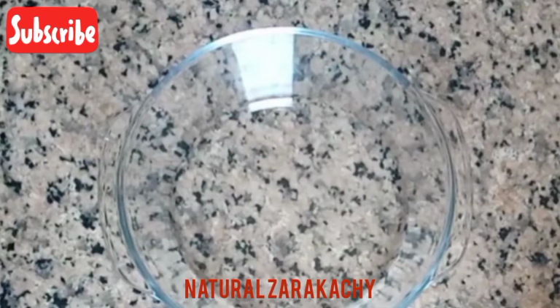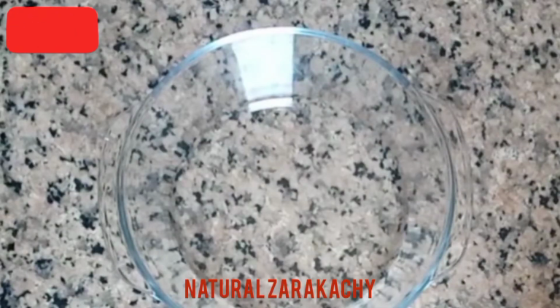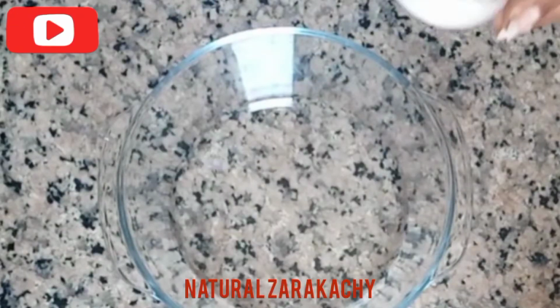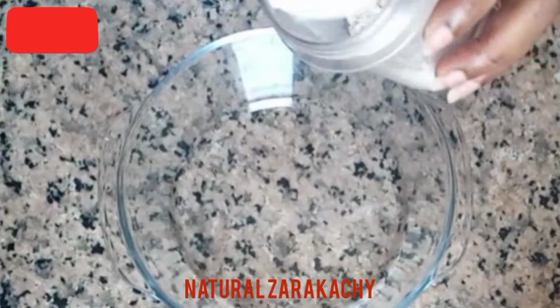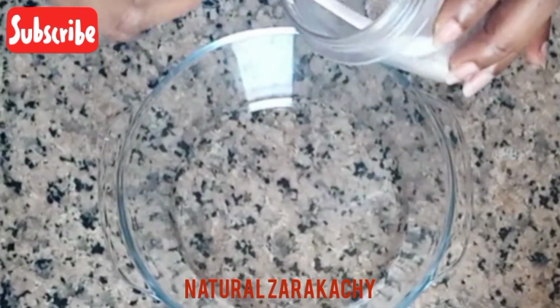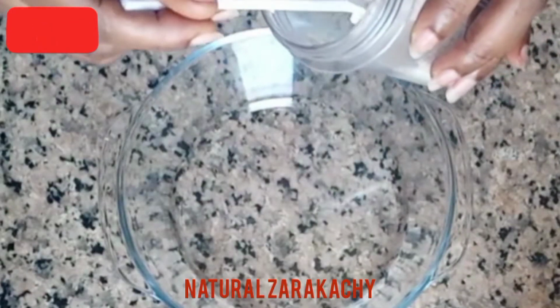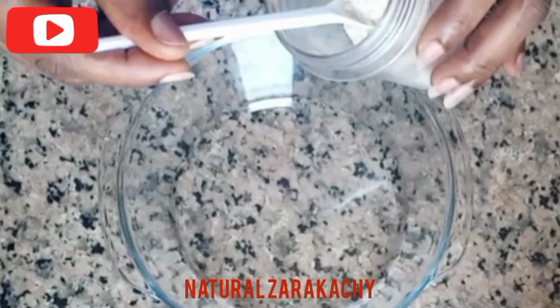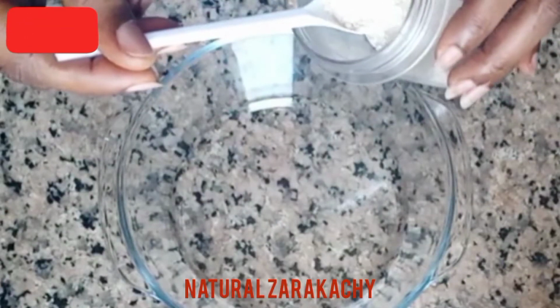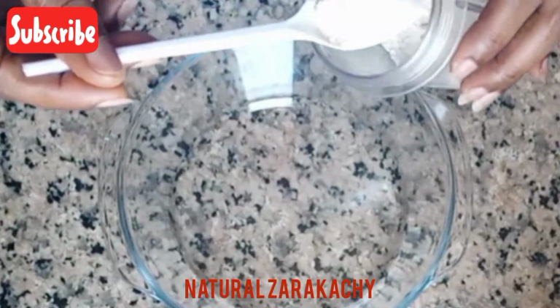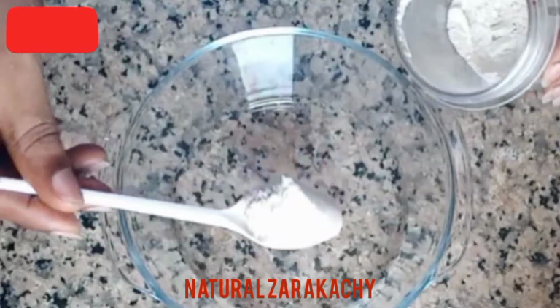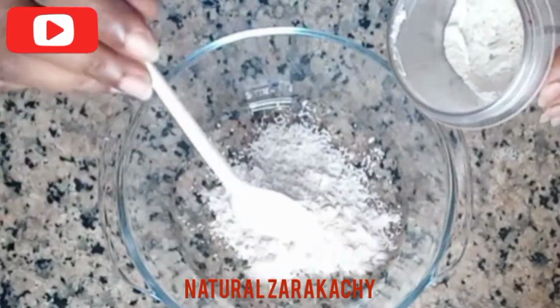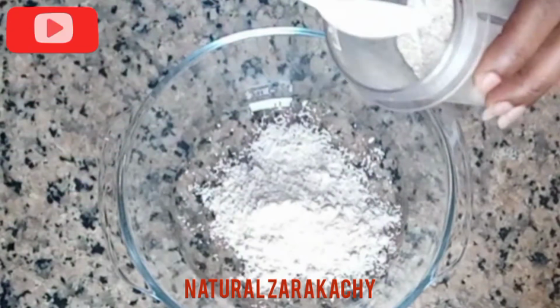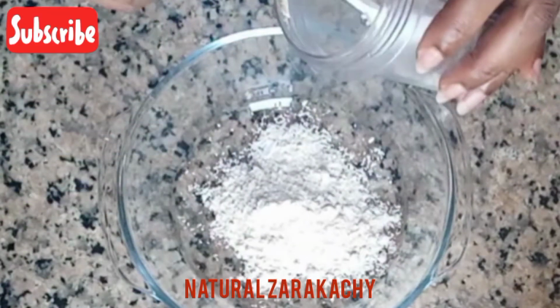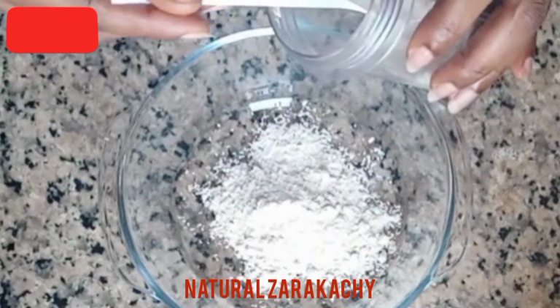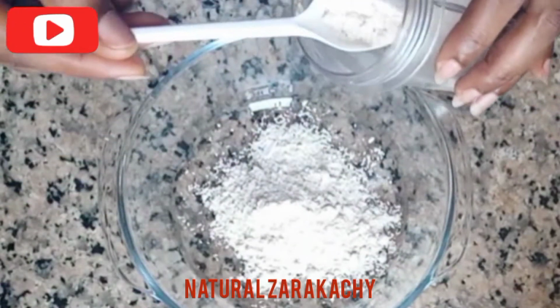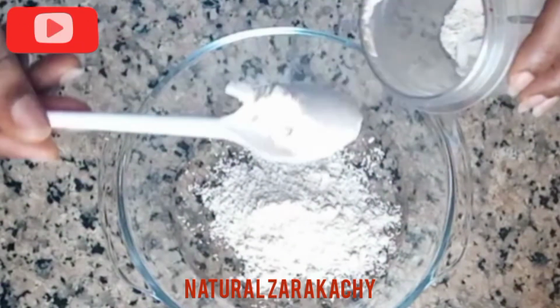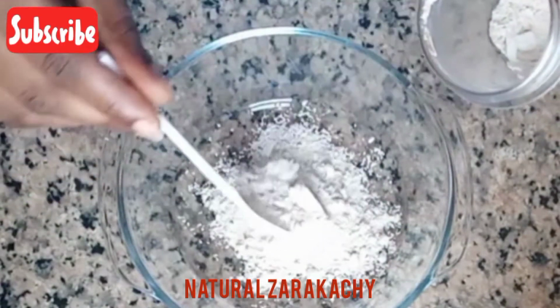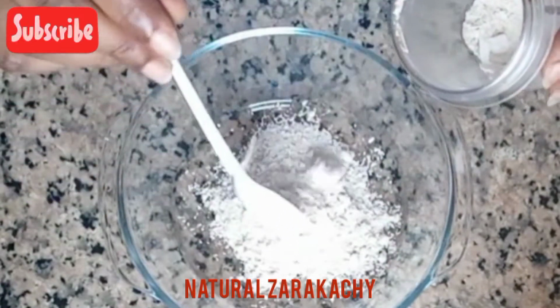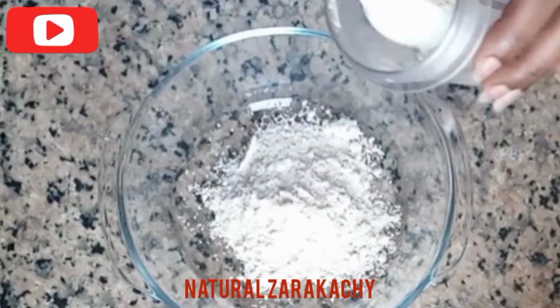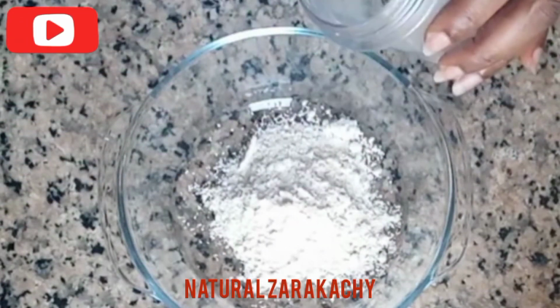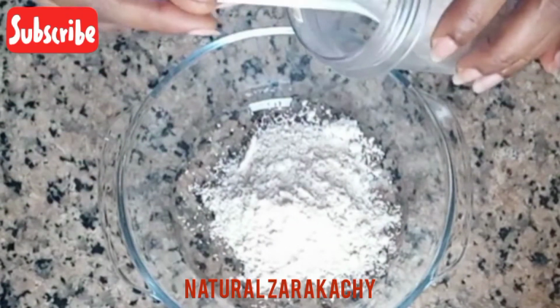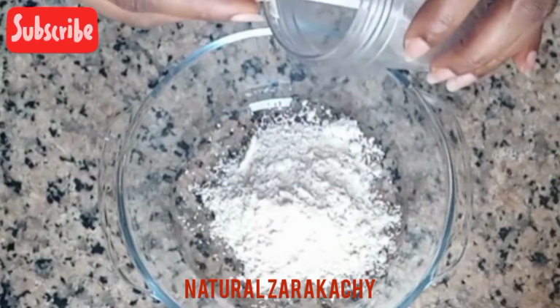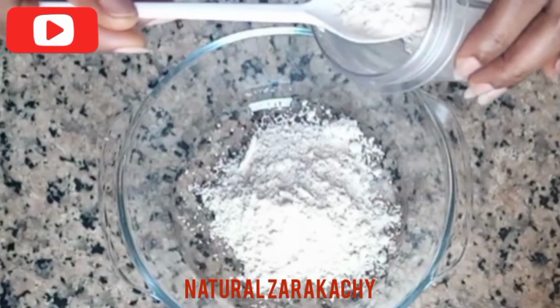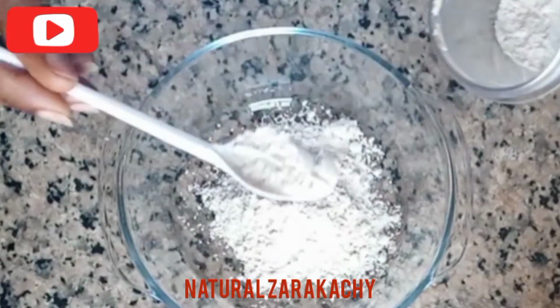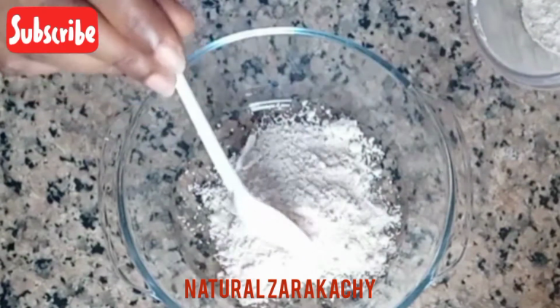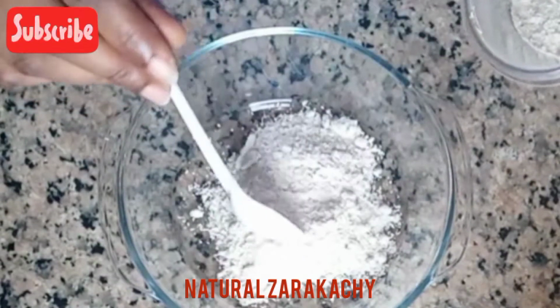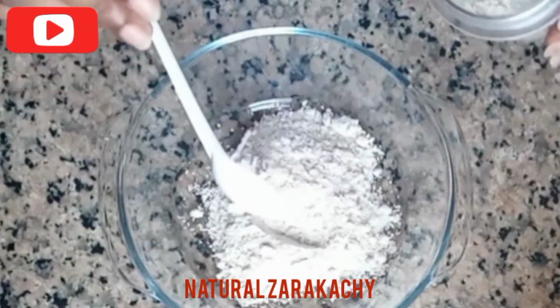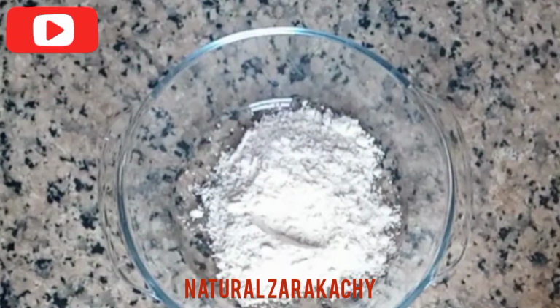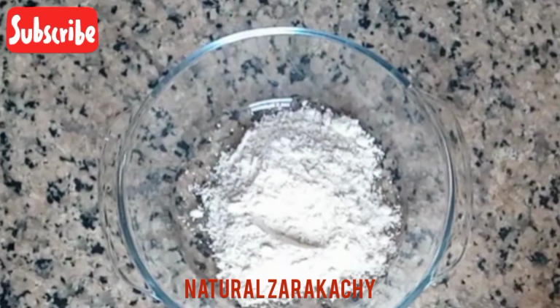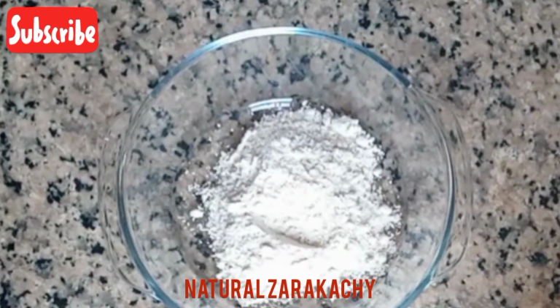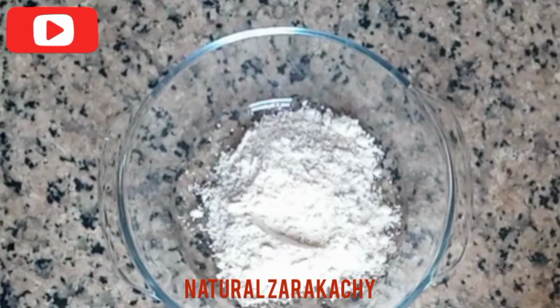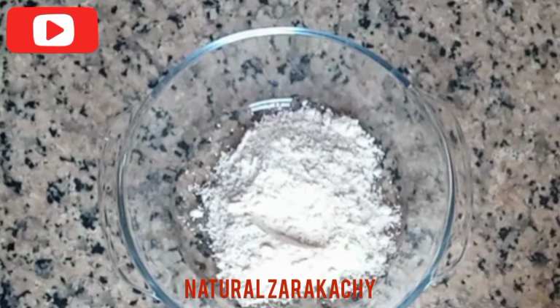So in my bowl I'm going to add 3 spoons of oat powder. I ground it myself, so you can do that as well in case you don't have oat powder ready.